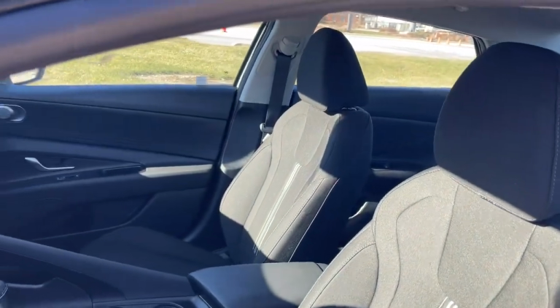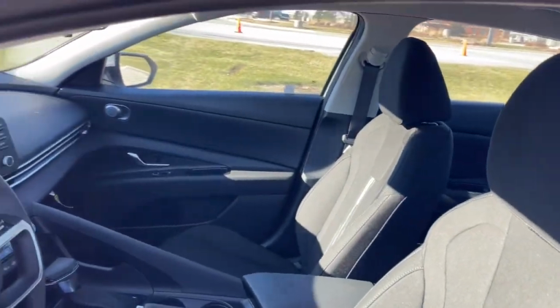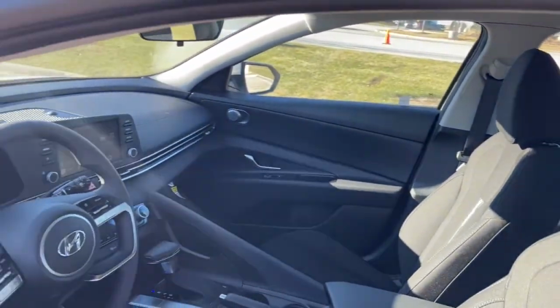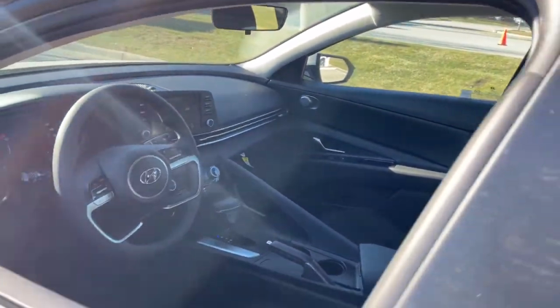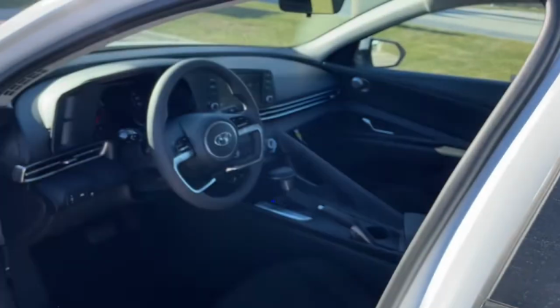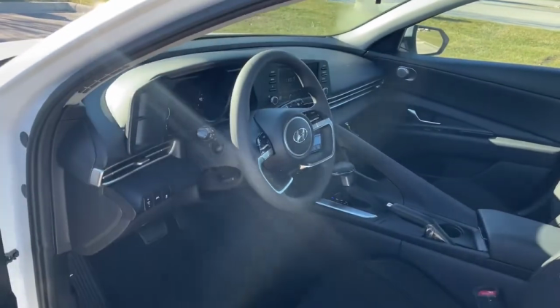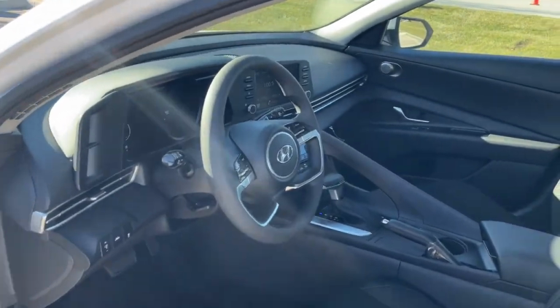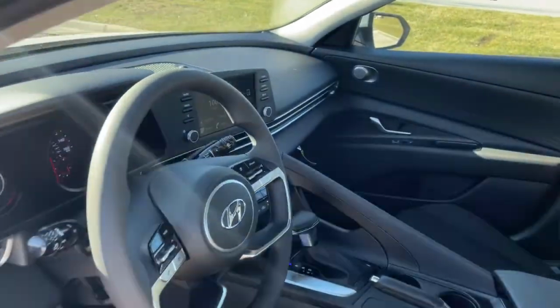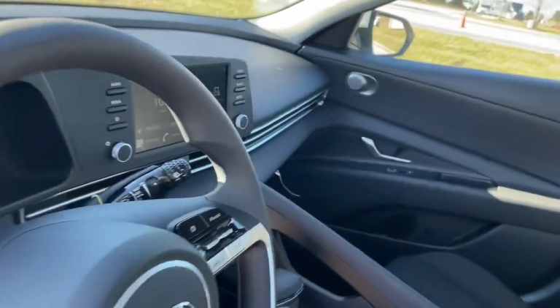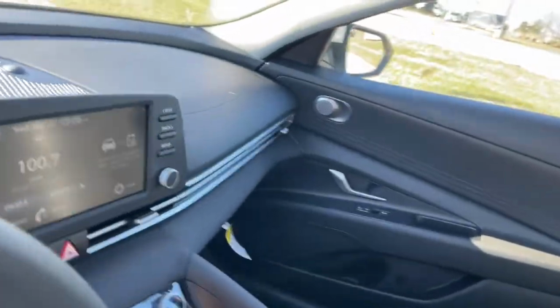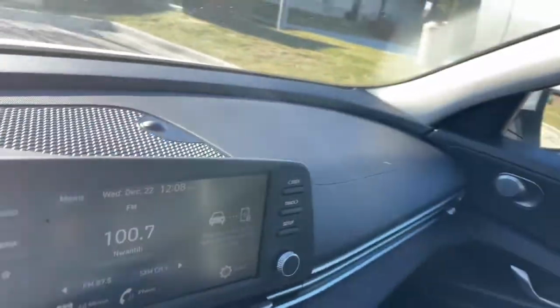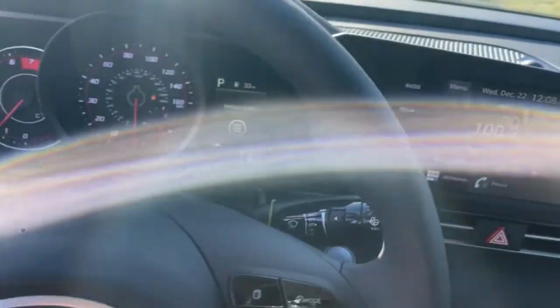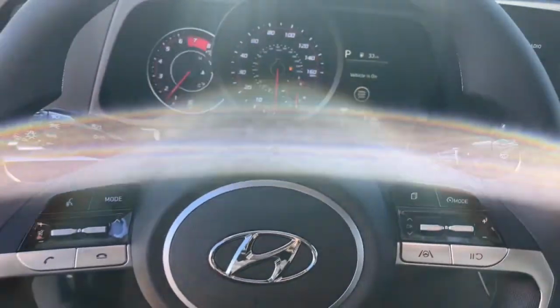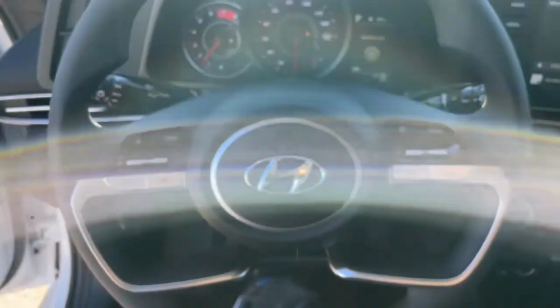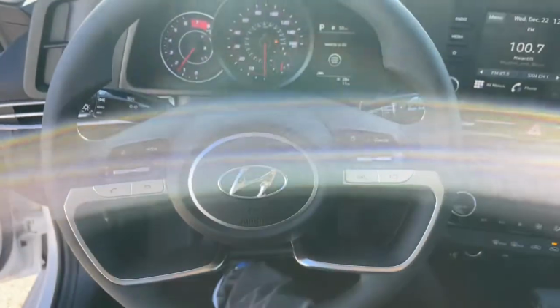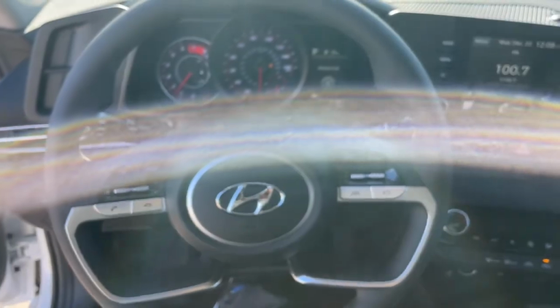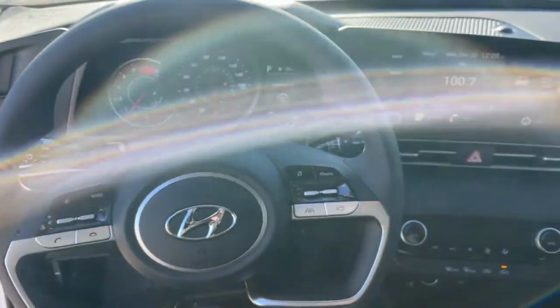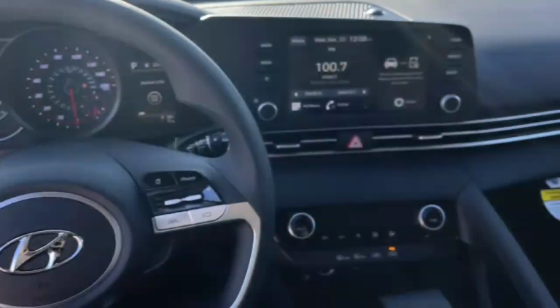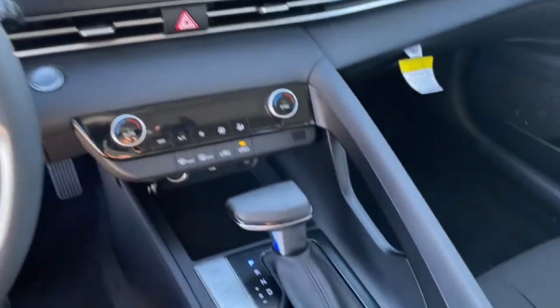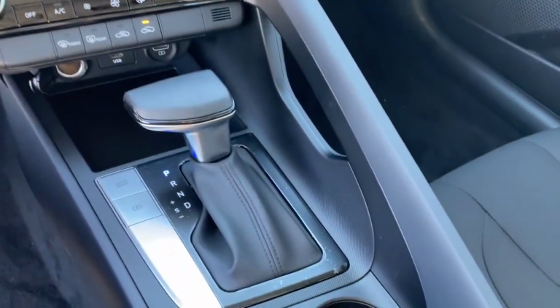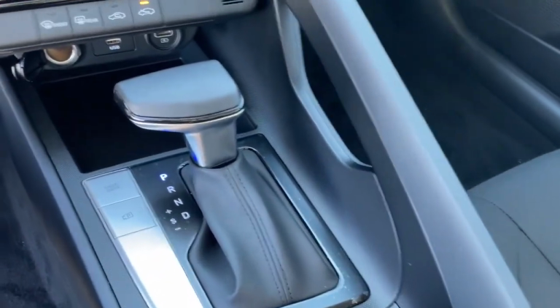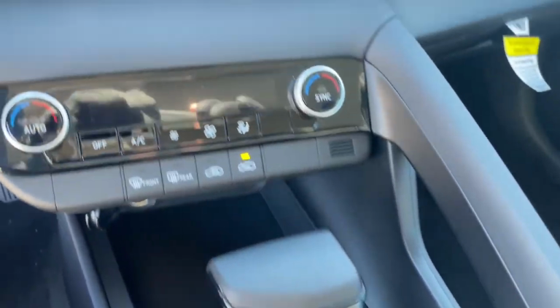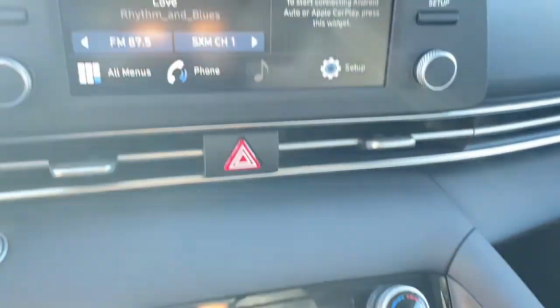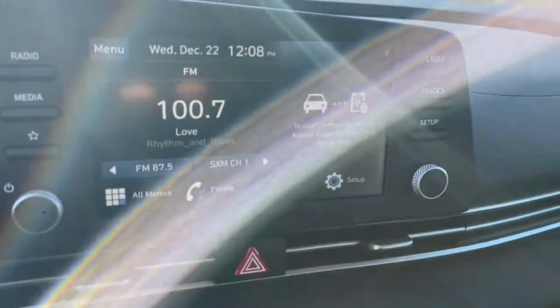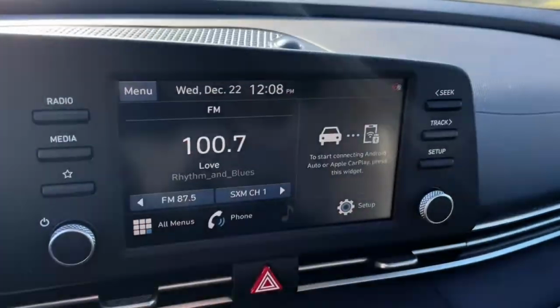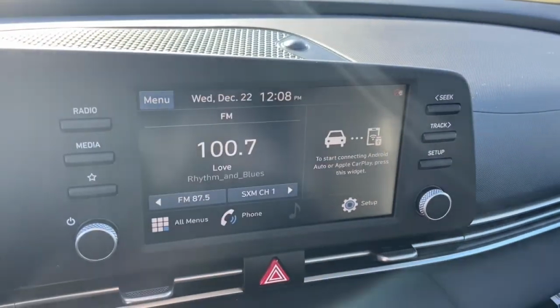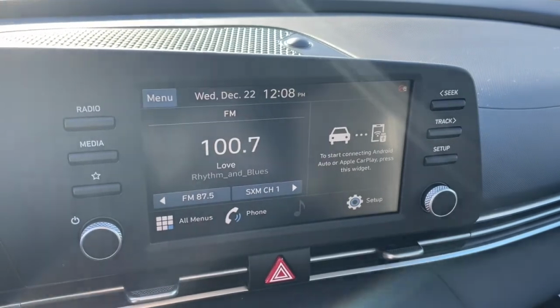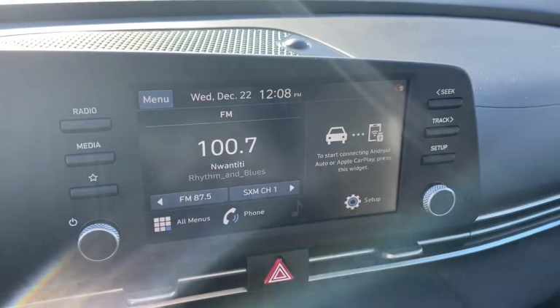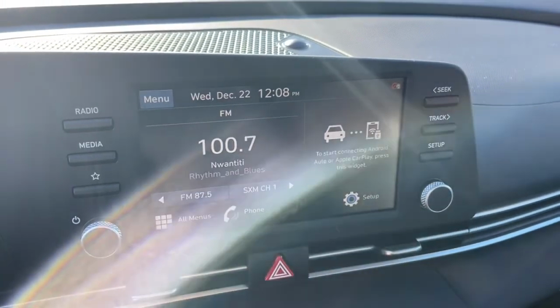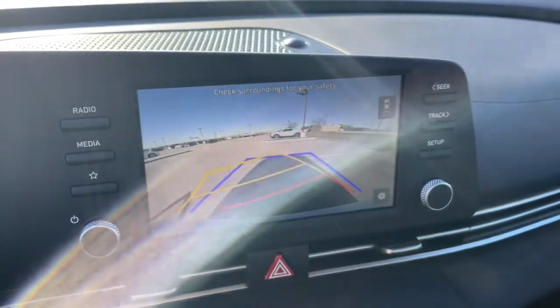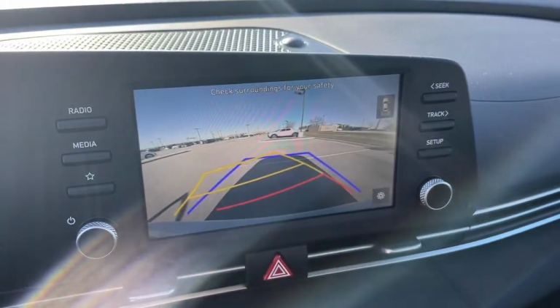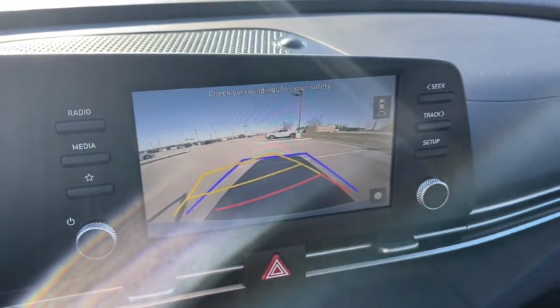This vehicle comes with keyless entry, backup camera, lane keeping assist, remote engine start, keyless start, satellite radio, multi-zone AC, blind spot monitor, aluminum wheels, and Bluetooth connection.